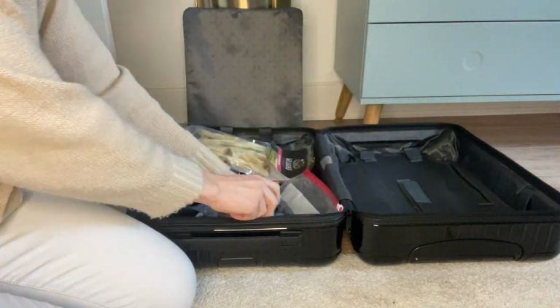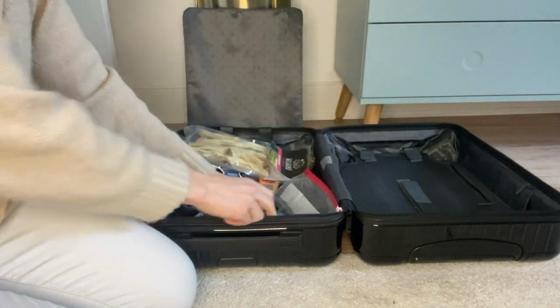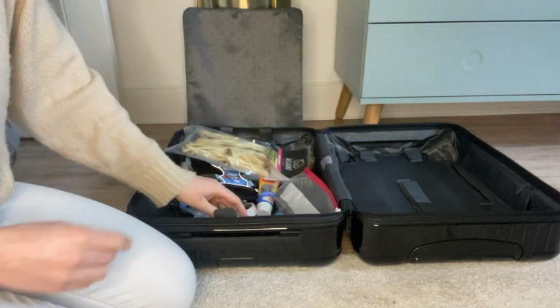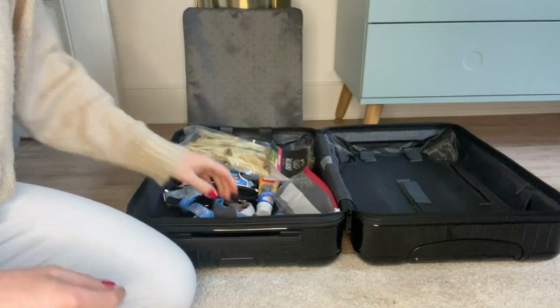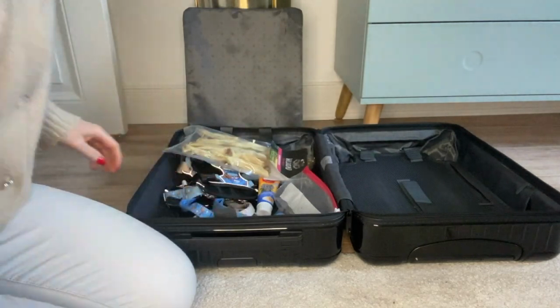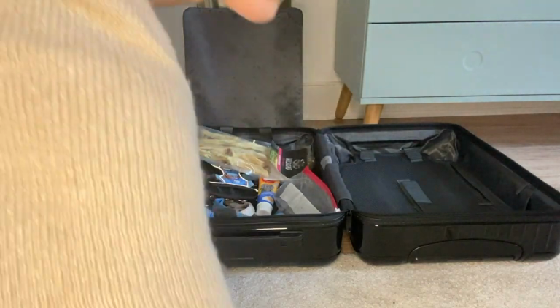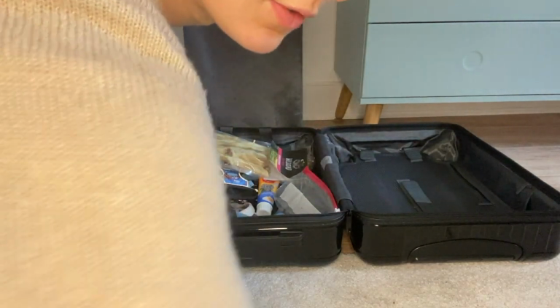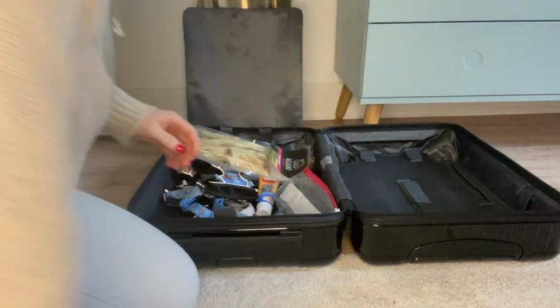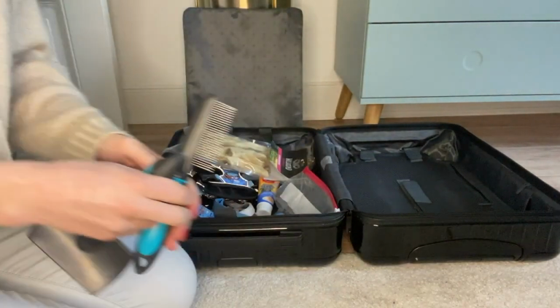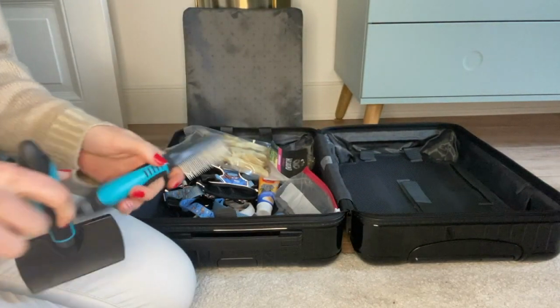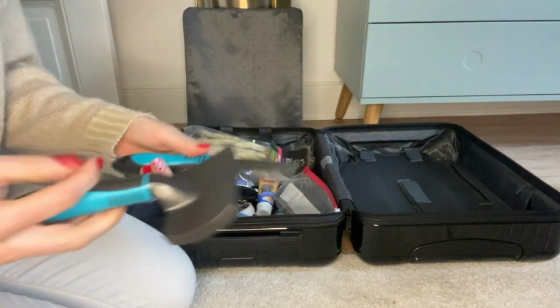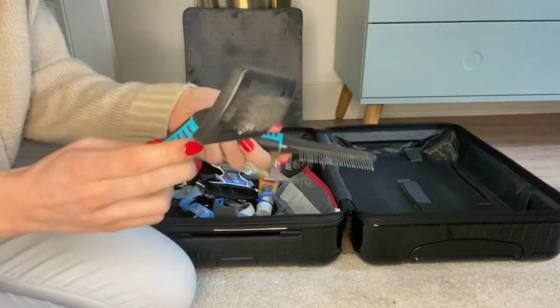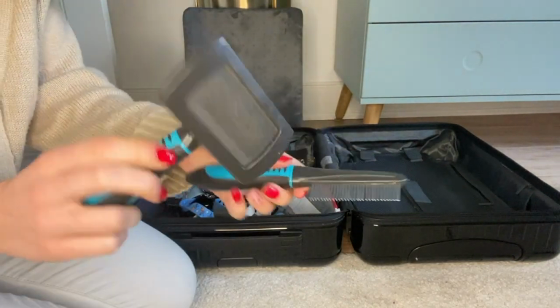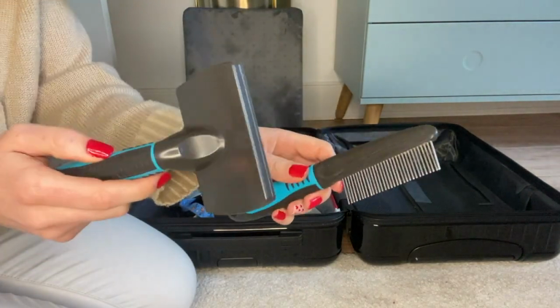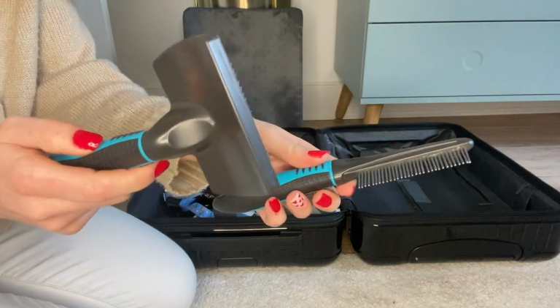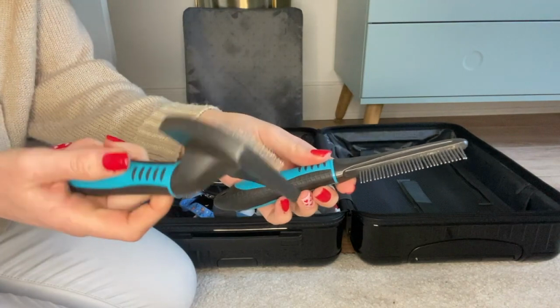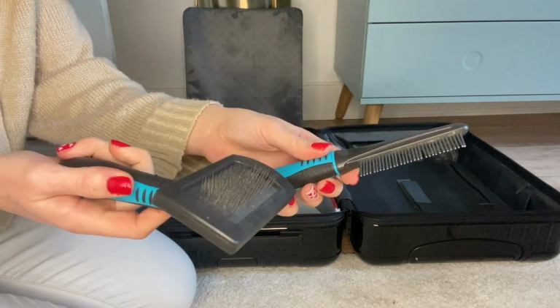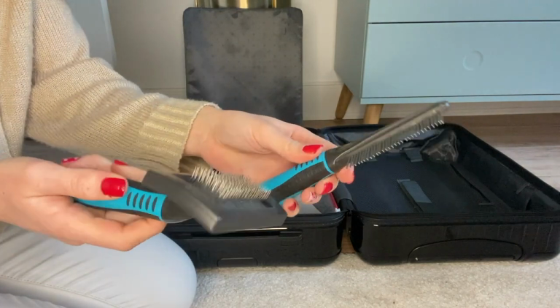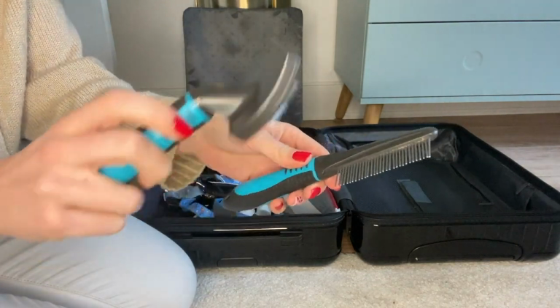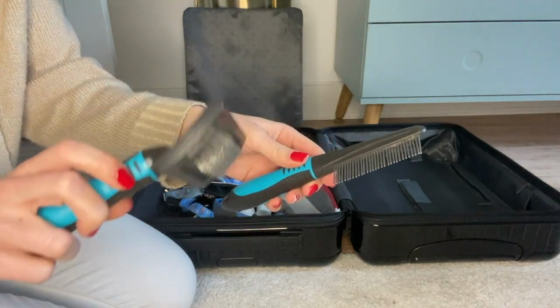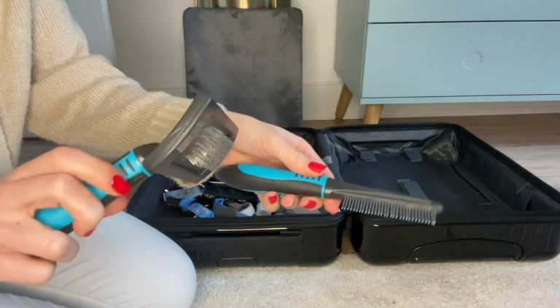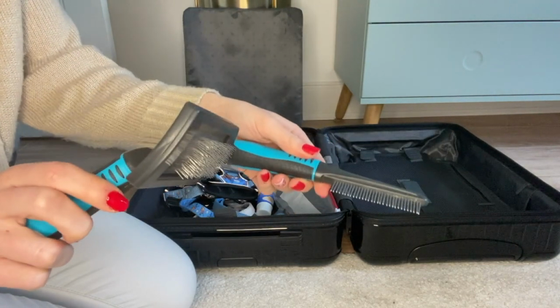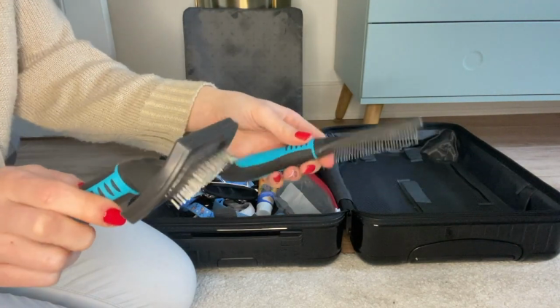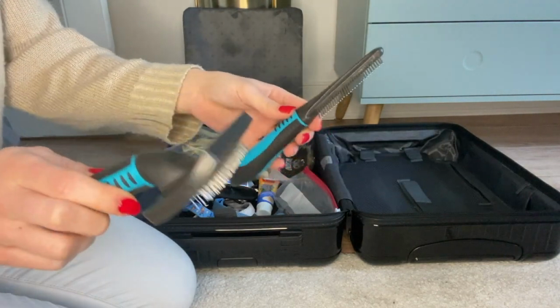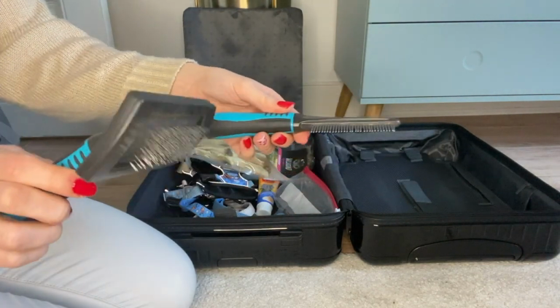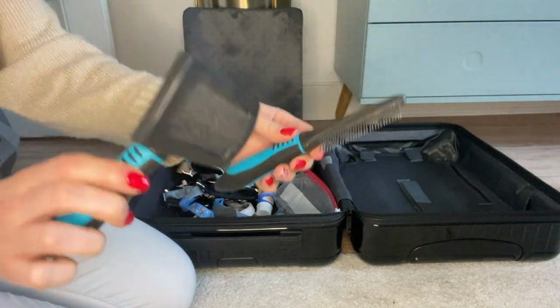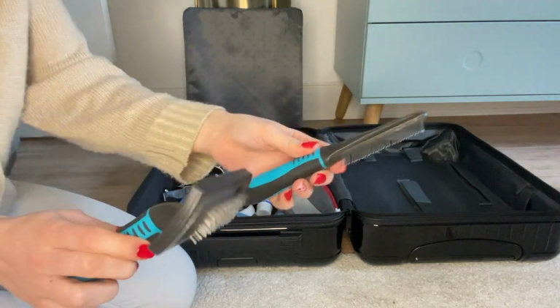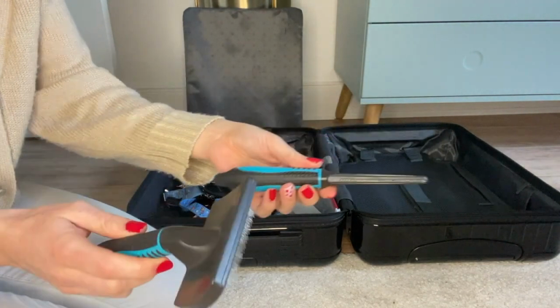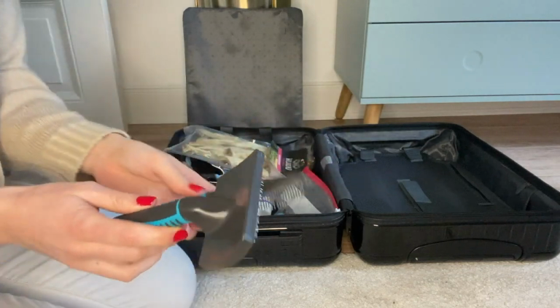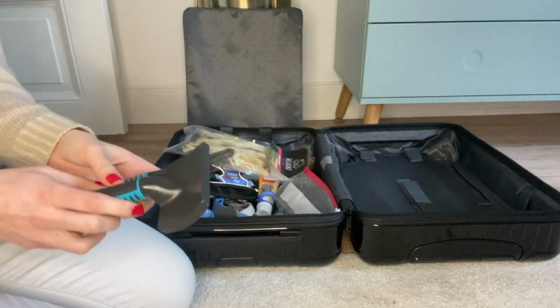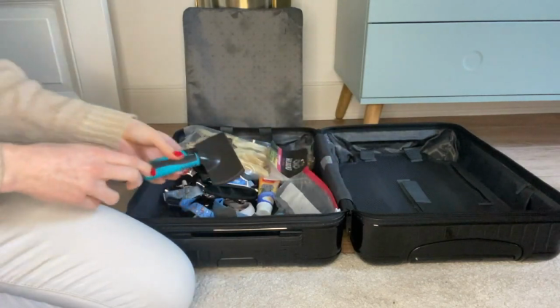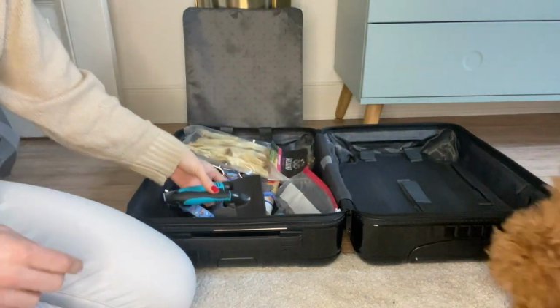Then of course the brush and comb because I get brushed daily. I'll also link the video here where we talked about our brushing and combing routine, so if you have any questions you can refer to that.